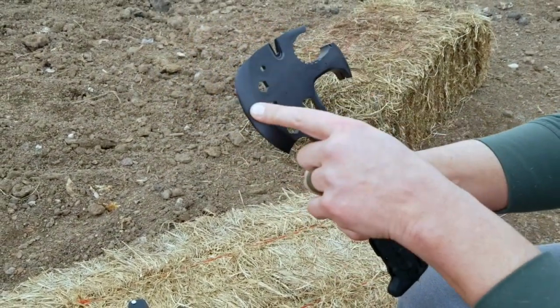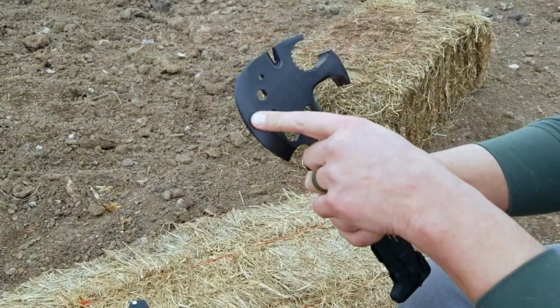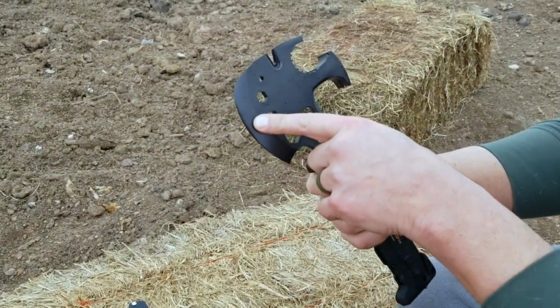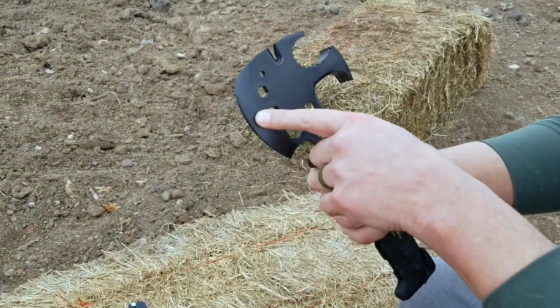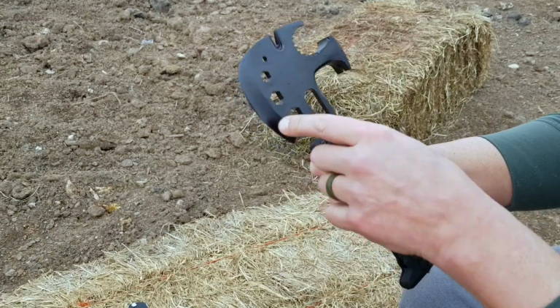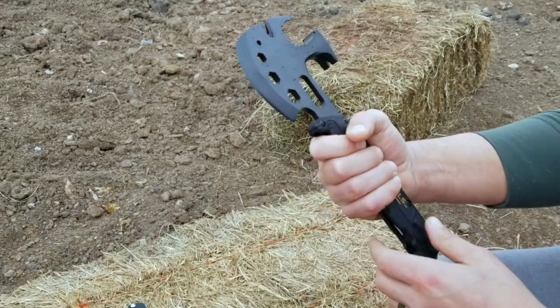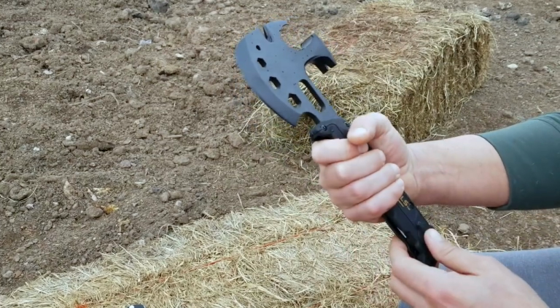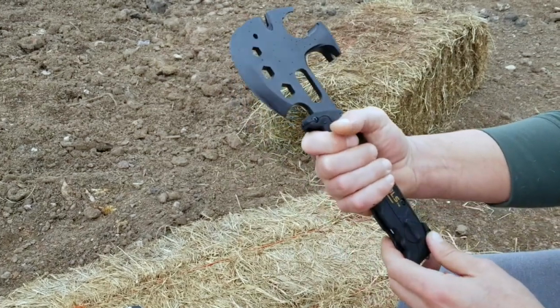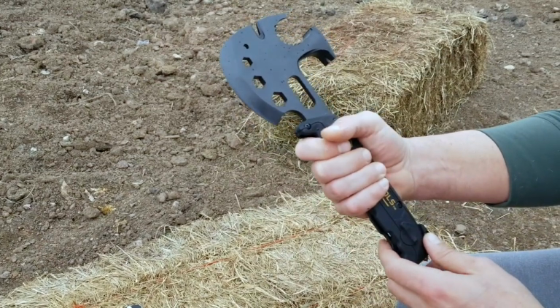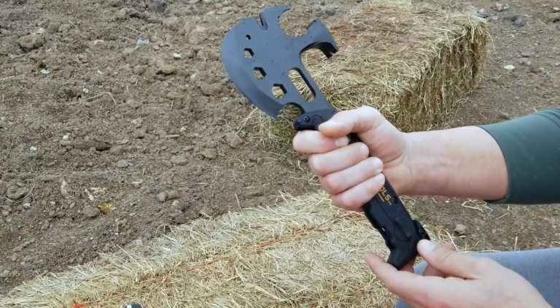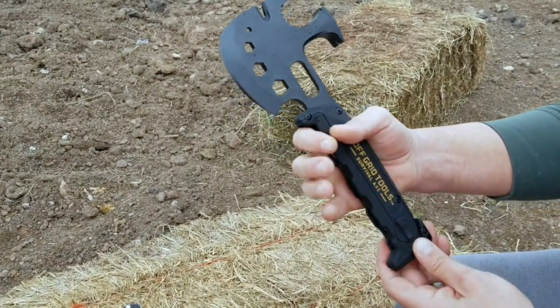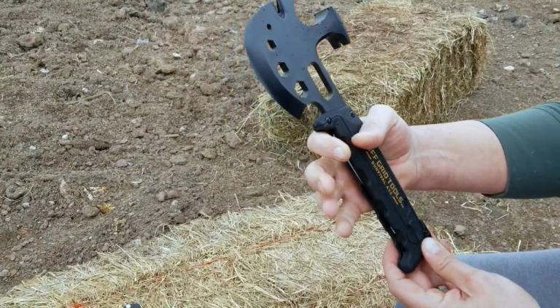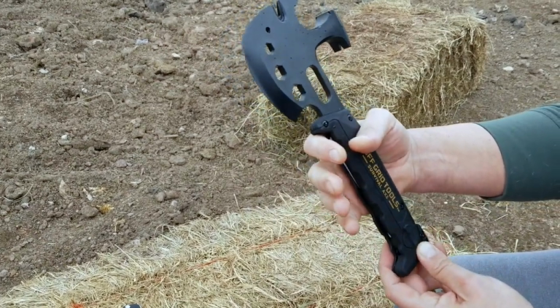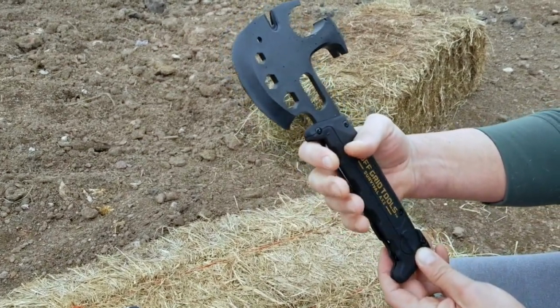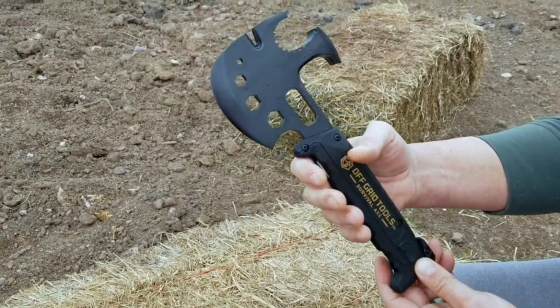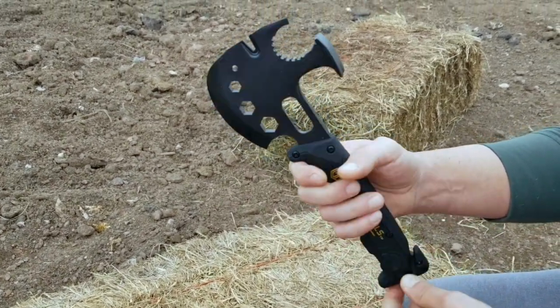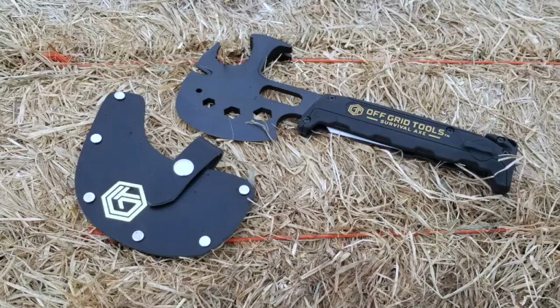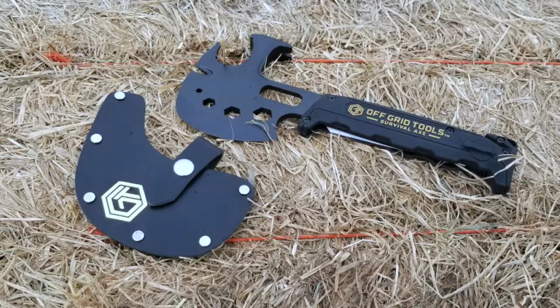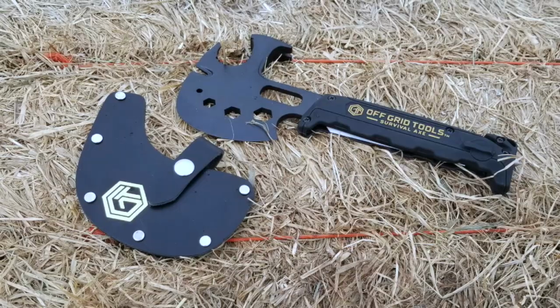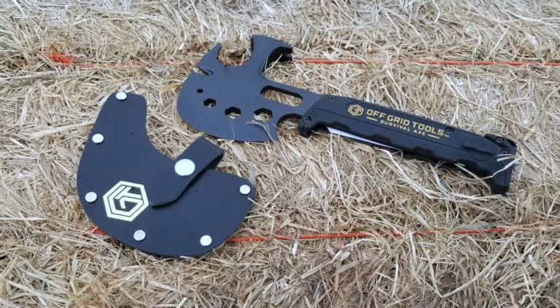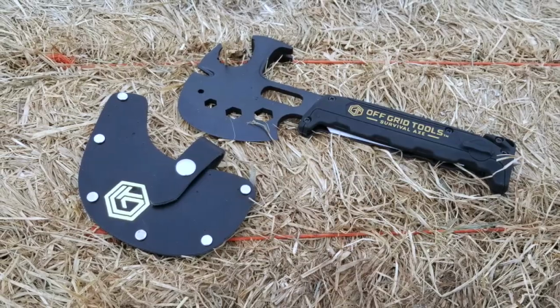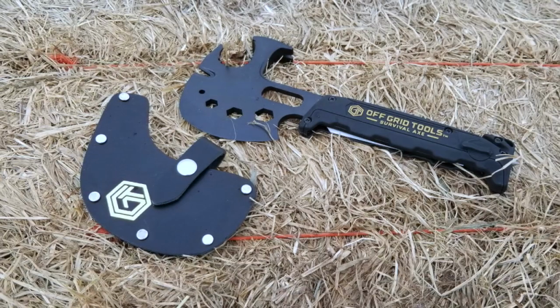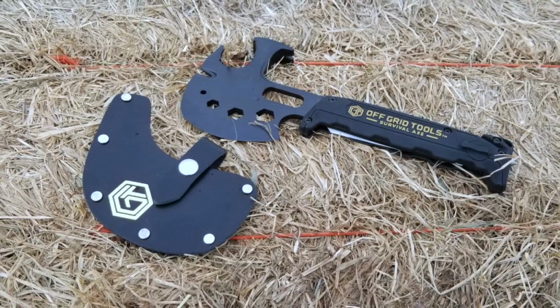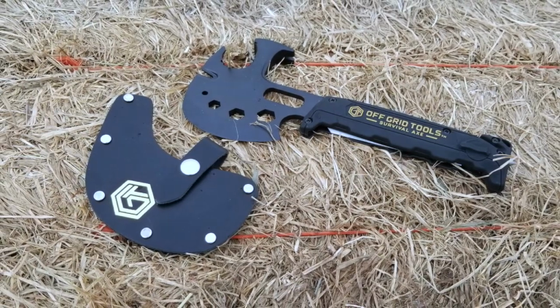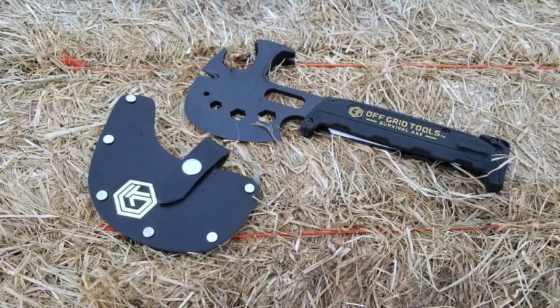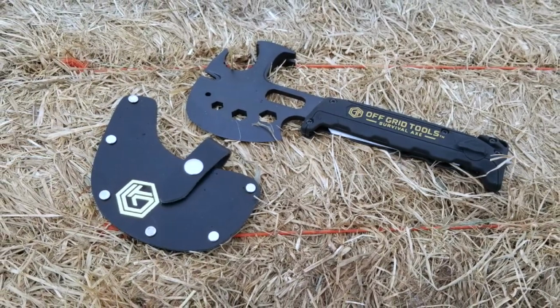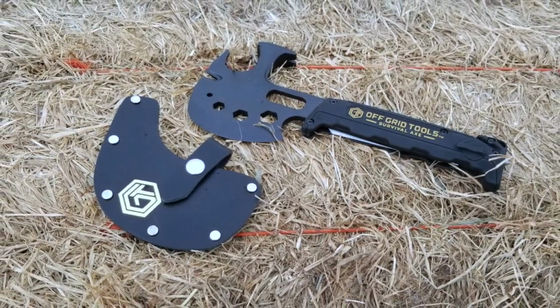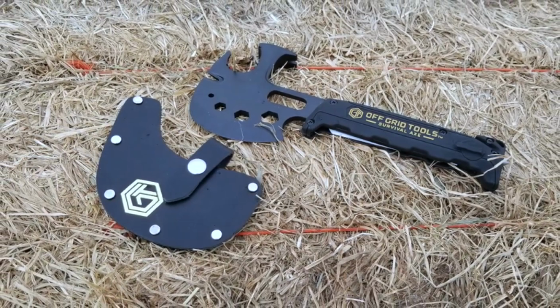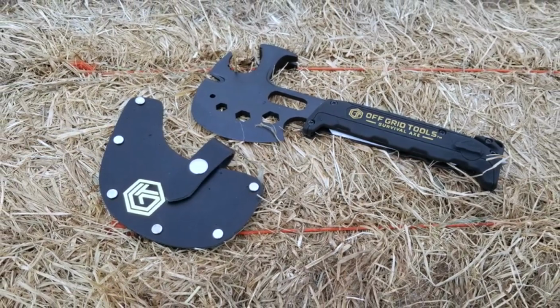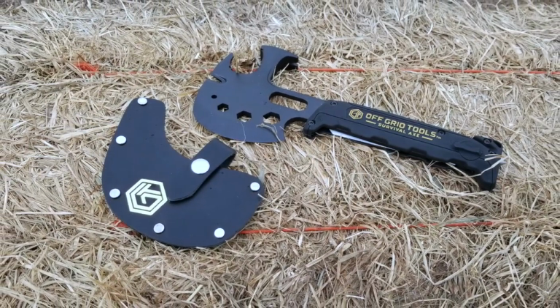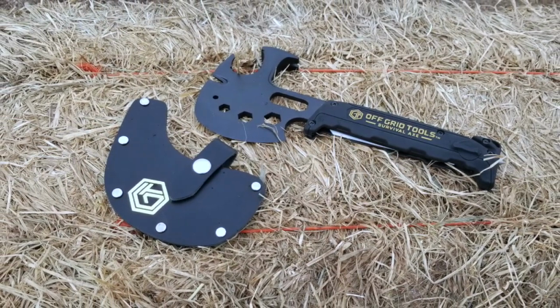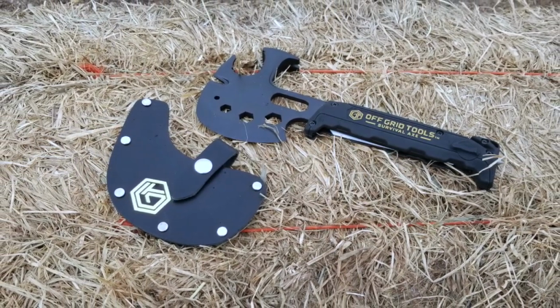Definitely a good option — the axe sharpens very well. There's hammers, wire strippers, wire cutters, bottle openers — you name it.